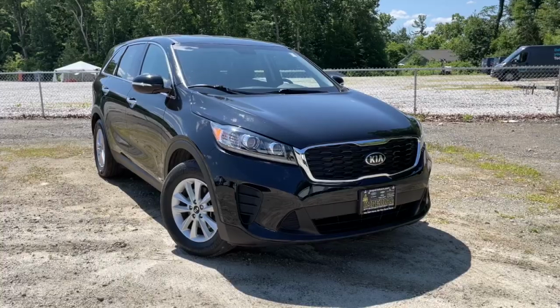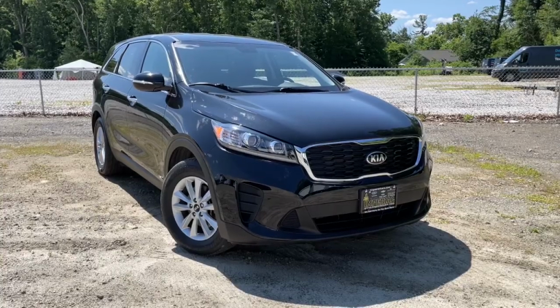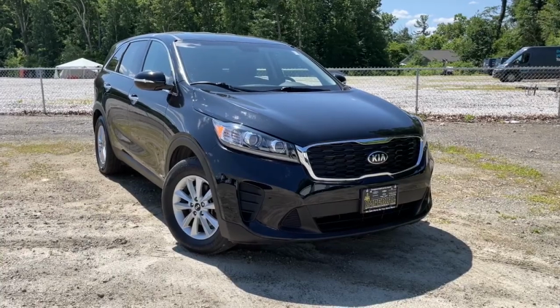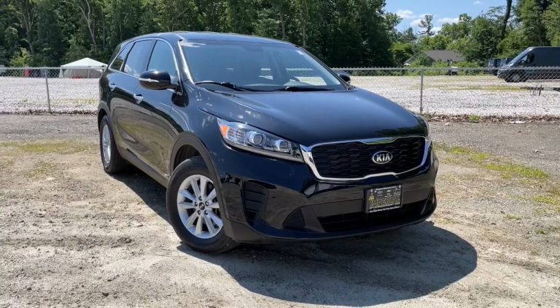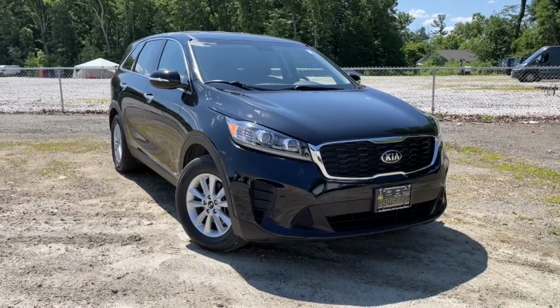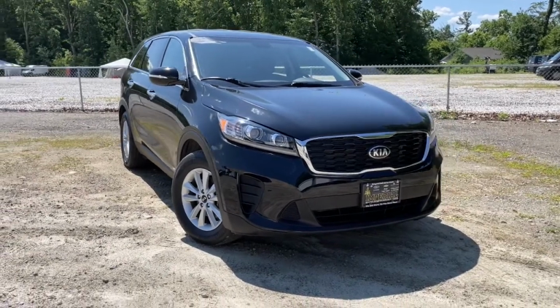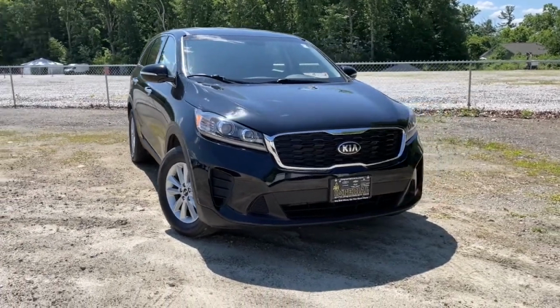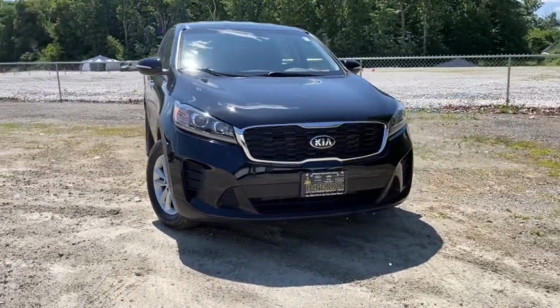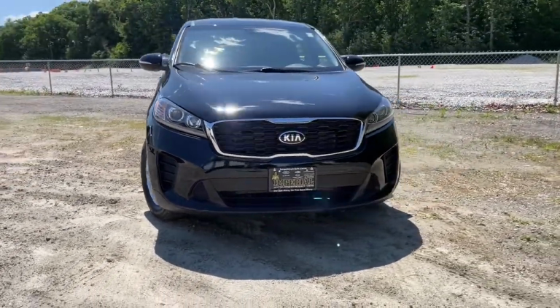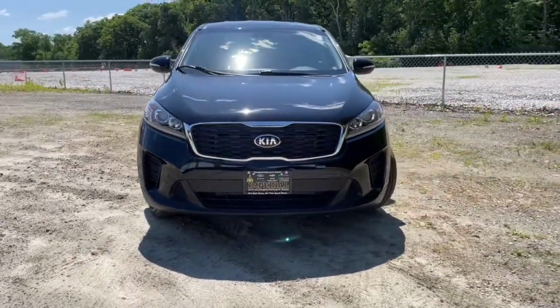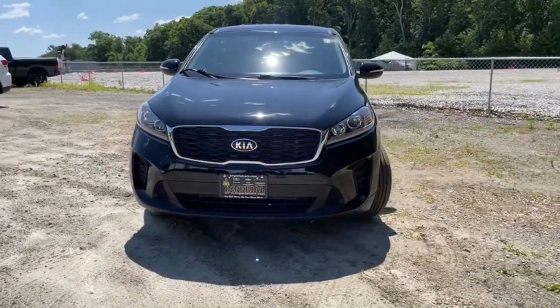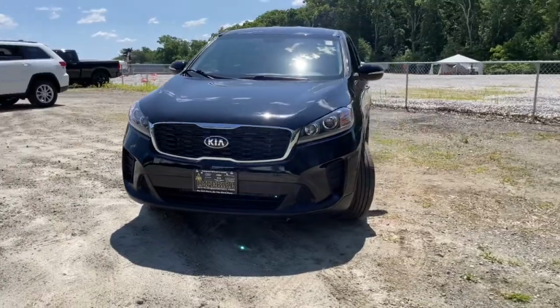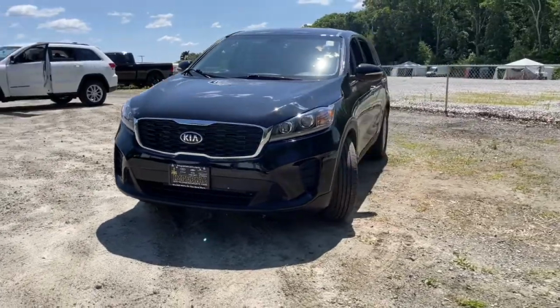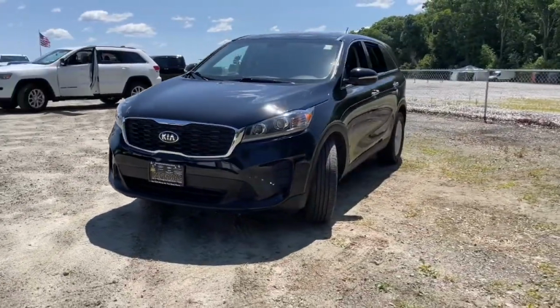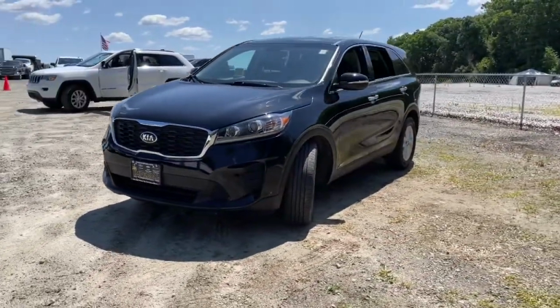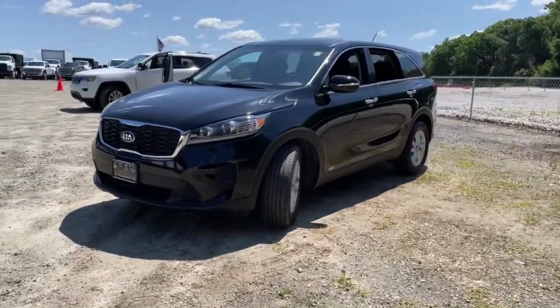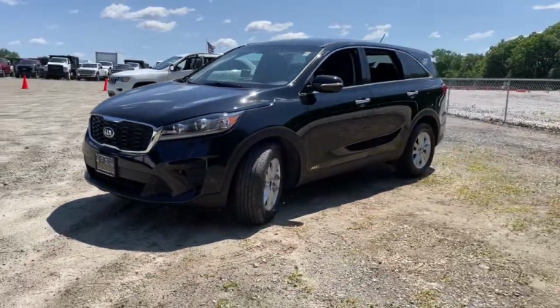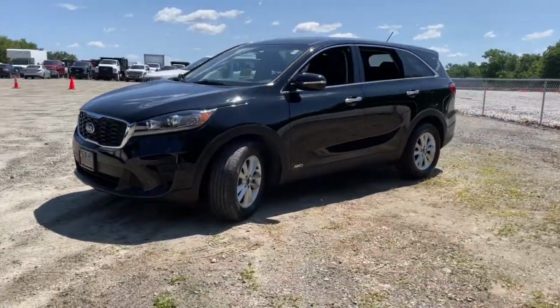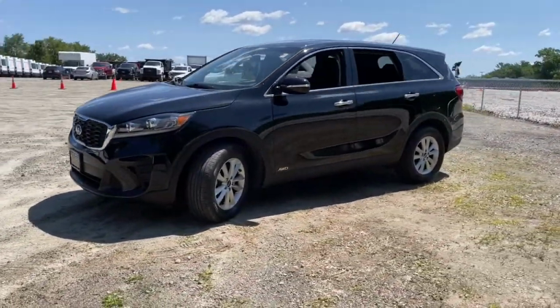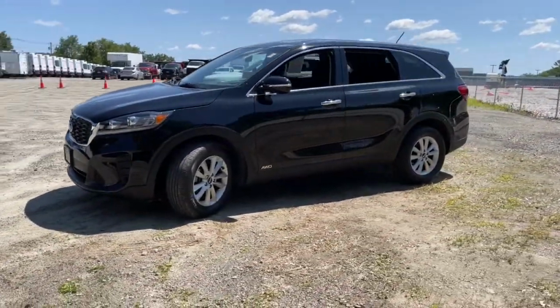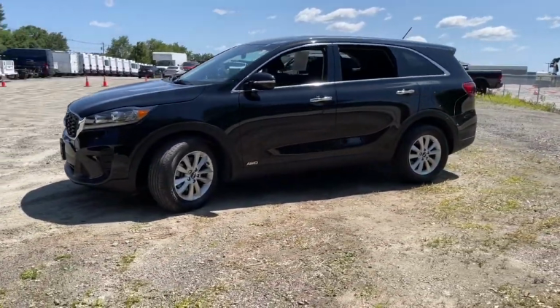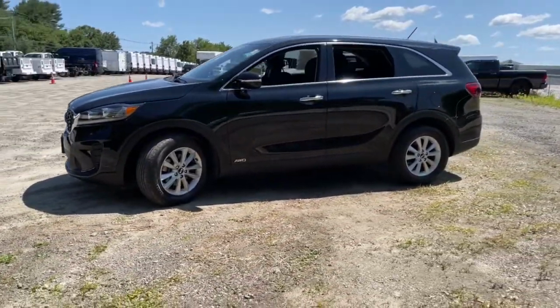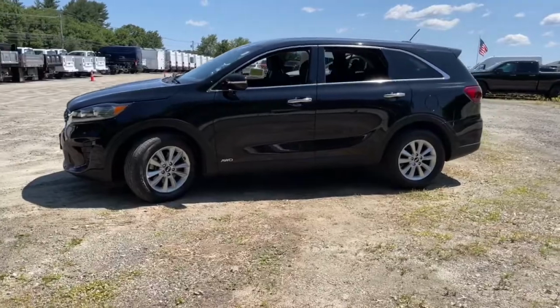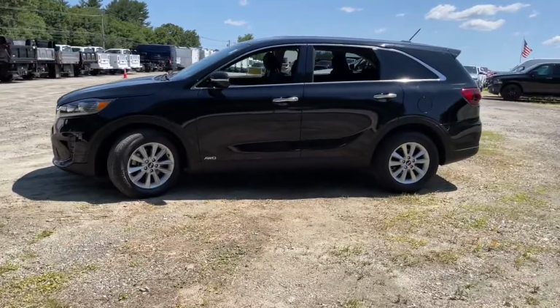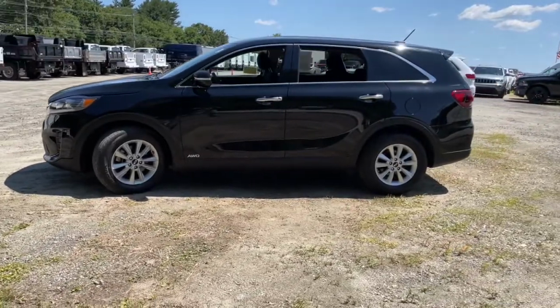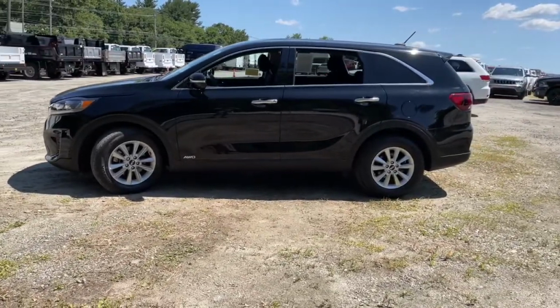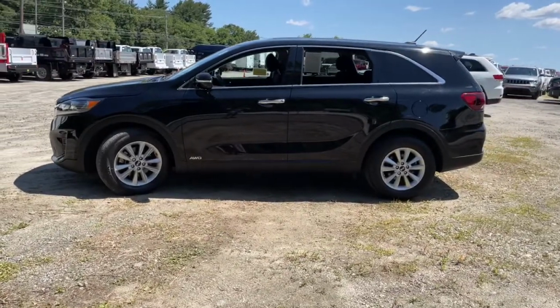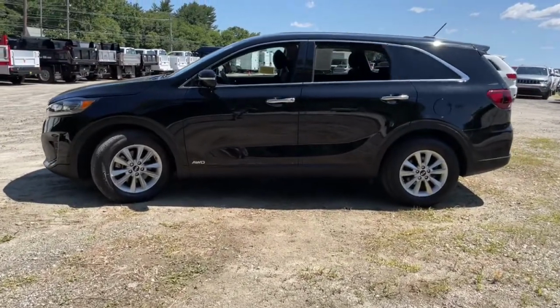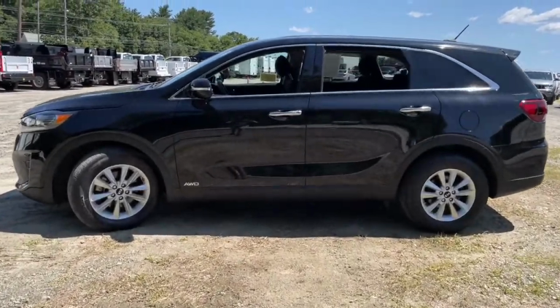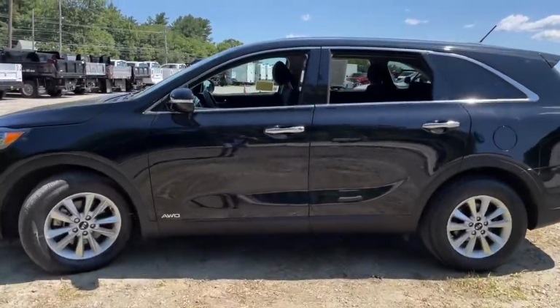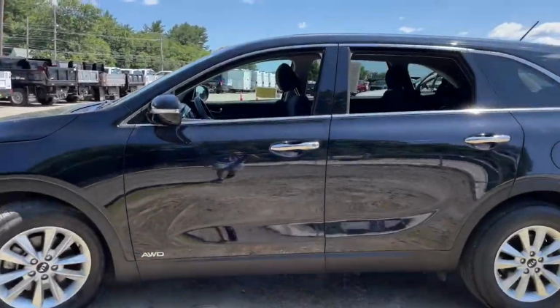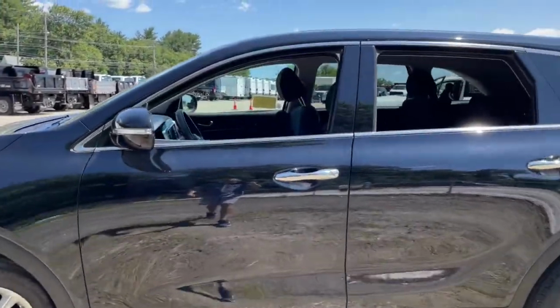Your next car could be the 2019 Kia Sorento. This vehicle still has fewer than 30,000 miles on the clock, so it won't last long. Take a closer look at this stylish Sorento, a smooth-riding road-trip cruiser.